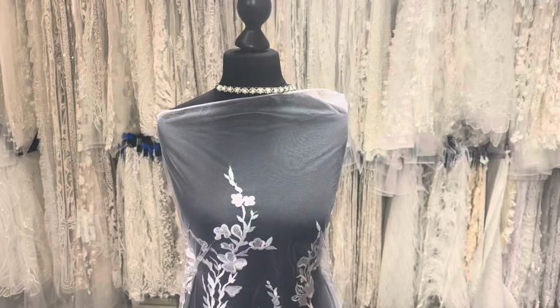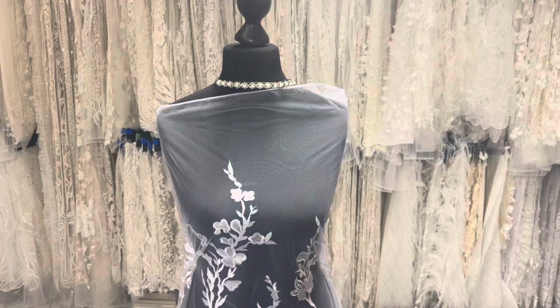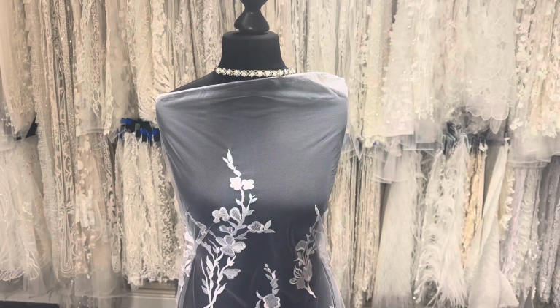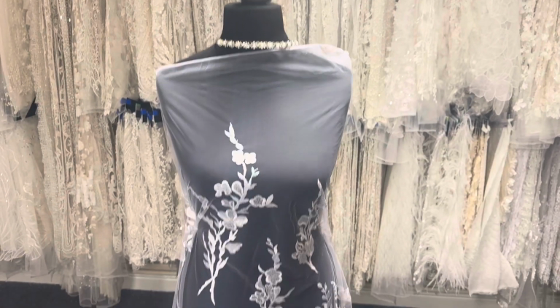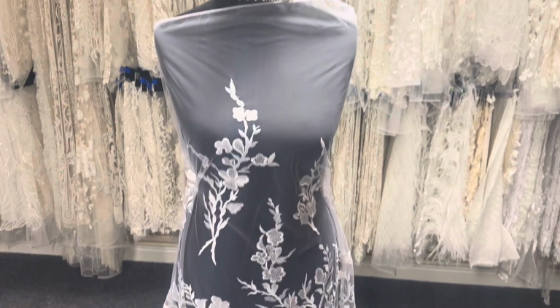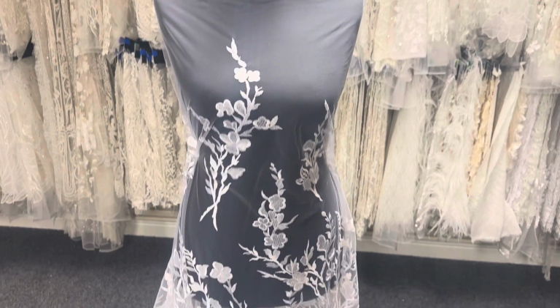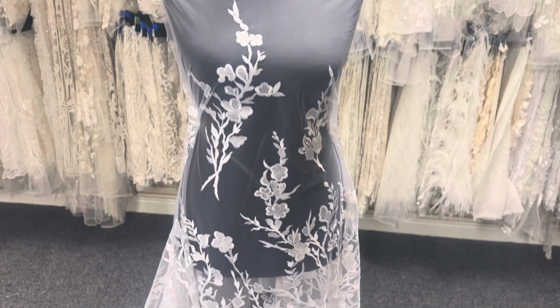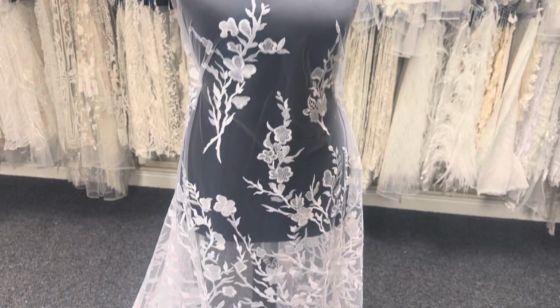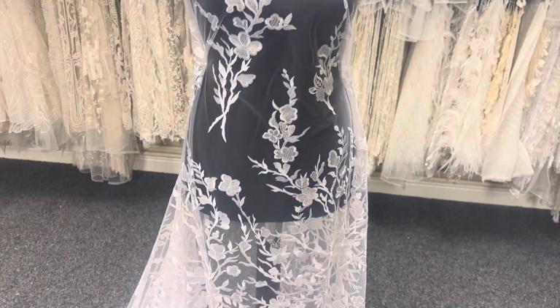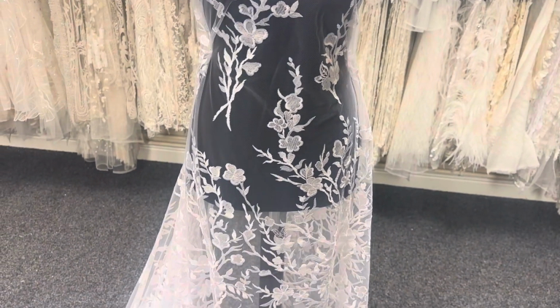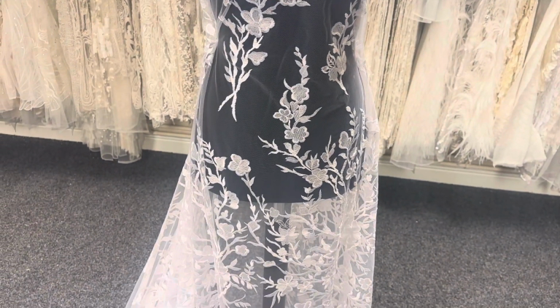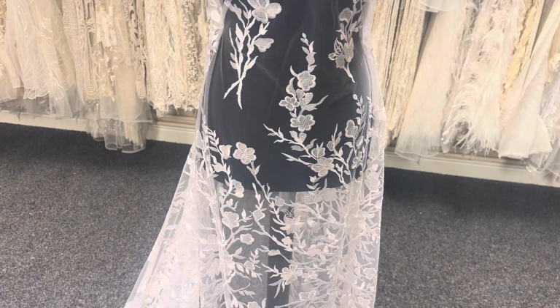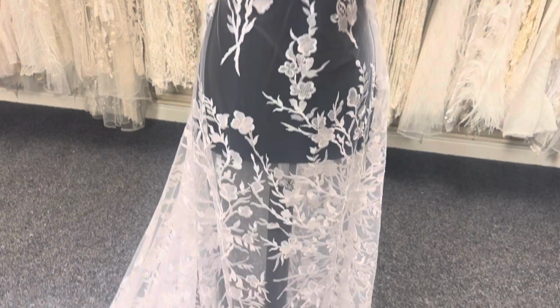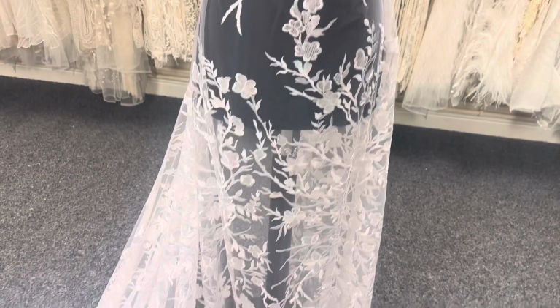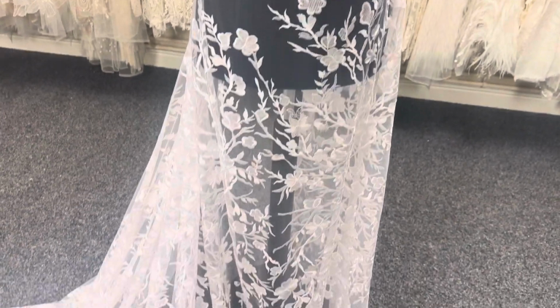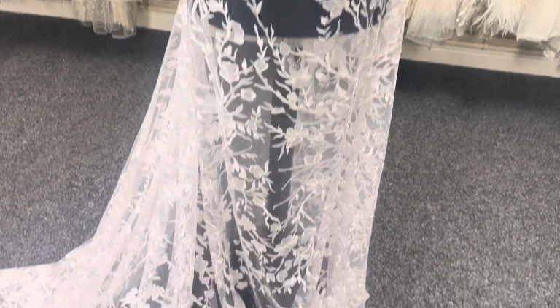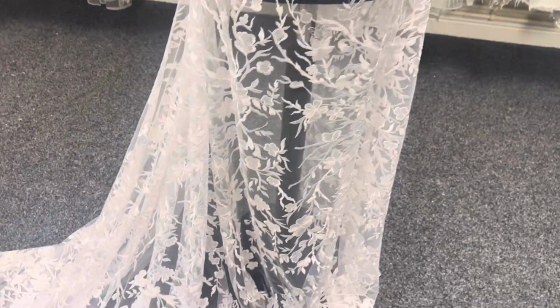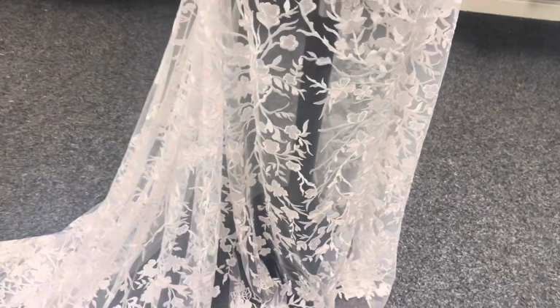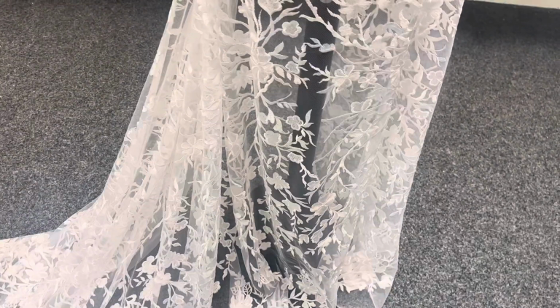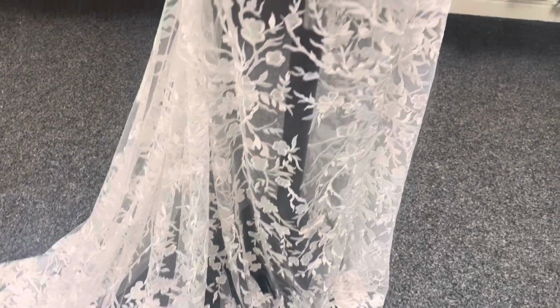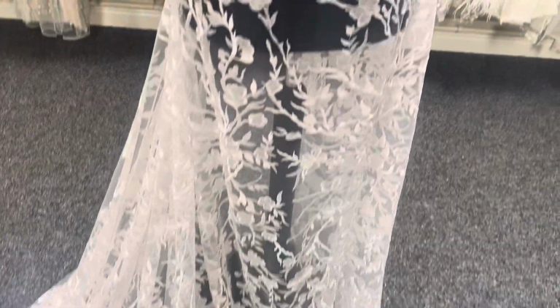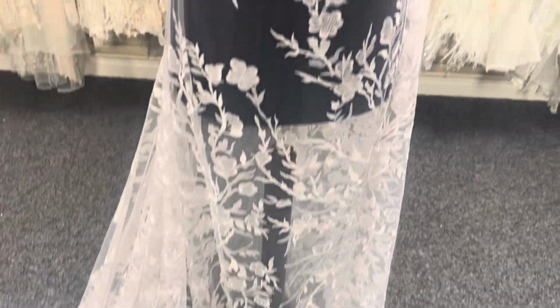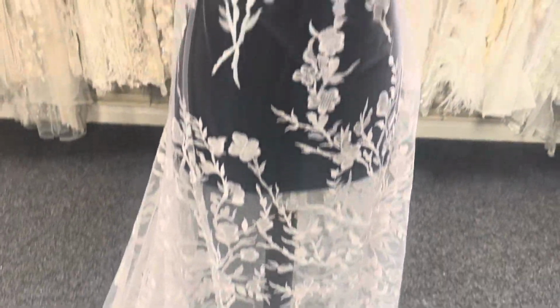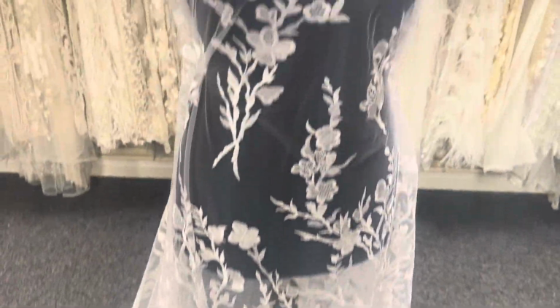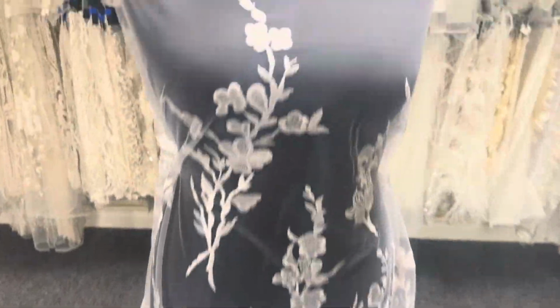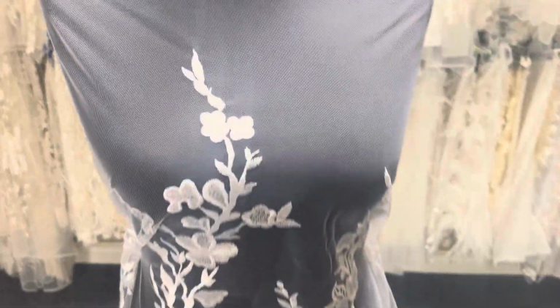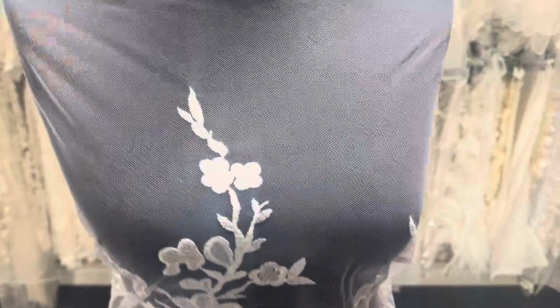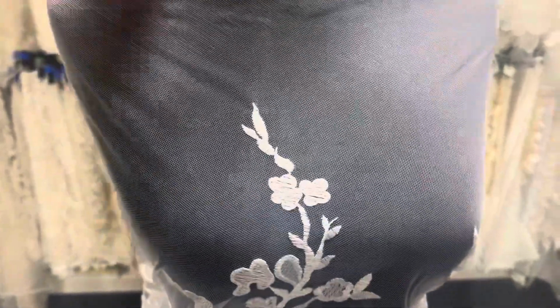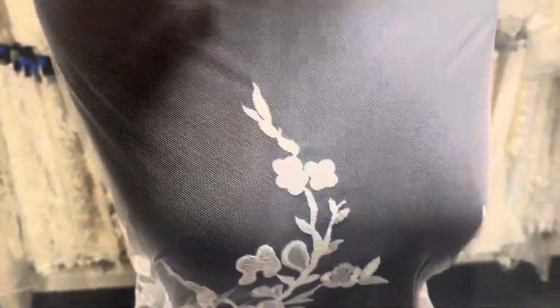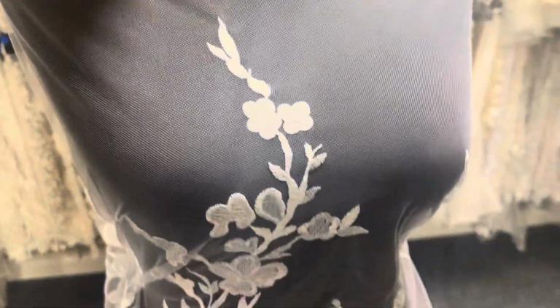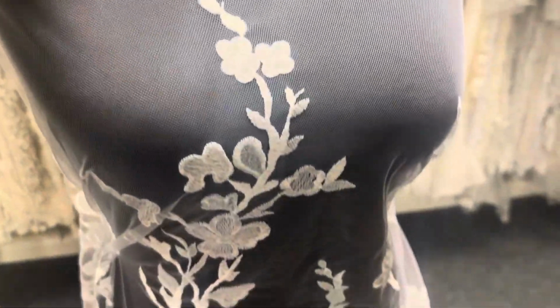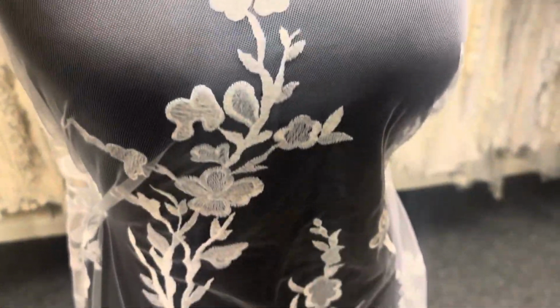Good morning from Bridal Fabrics. Today I want to tell you about Janine. You can see it here in white, but we also offer it in ivory. It's a very classy lace.